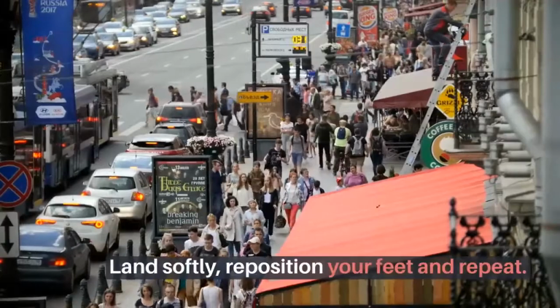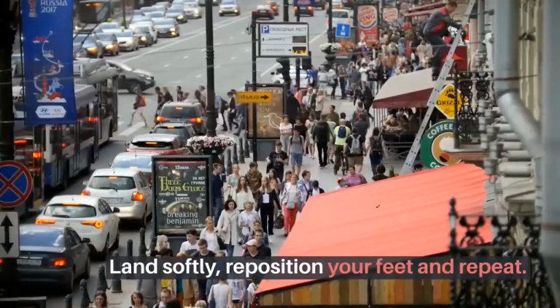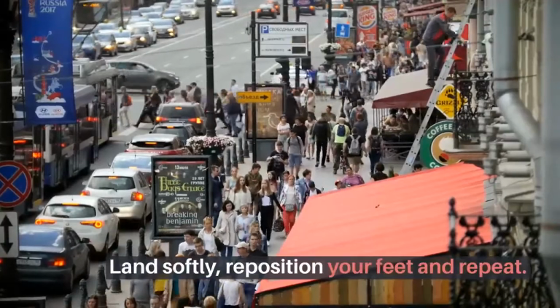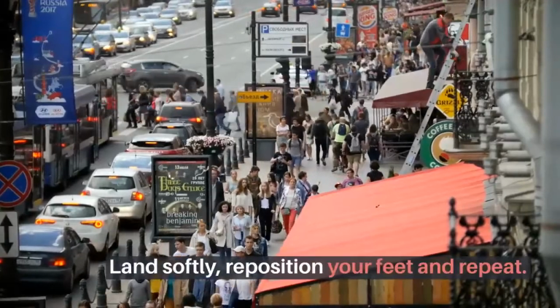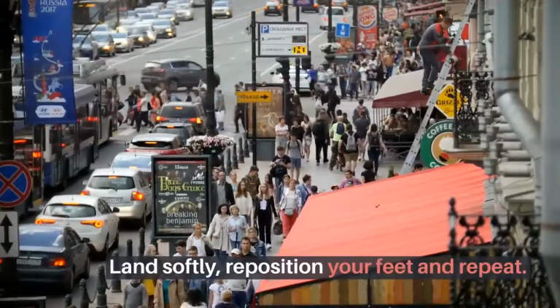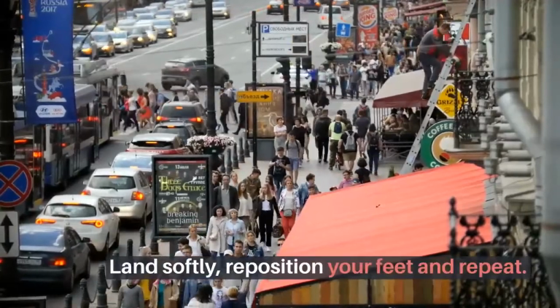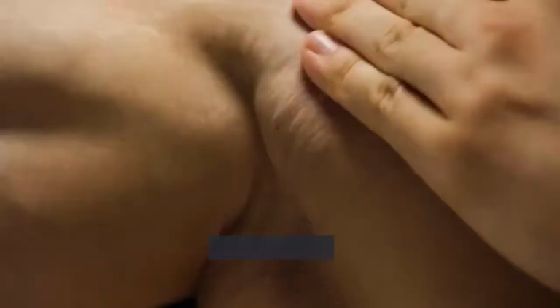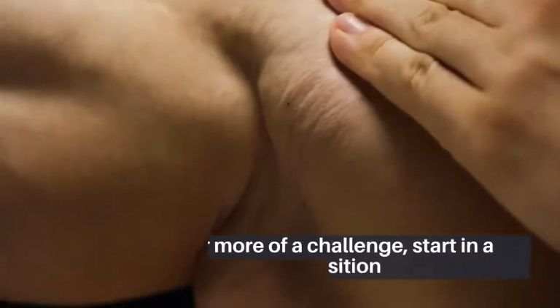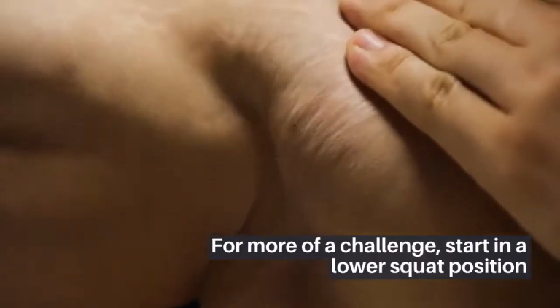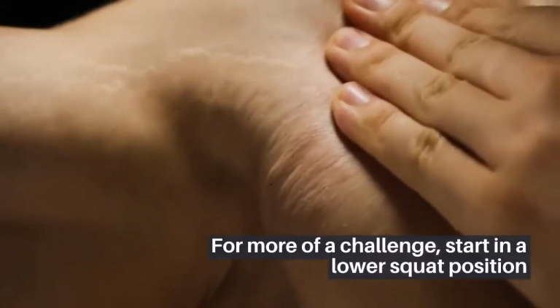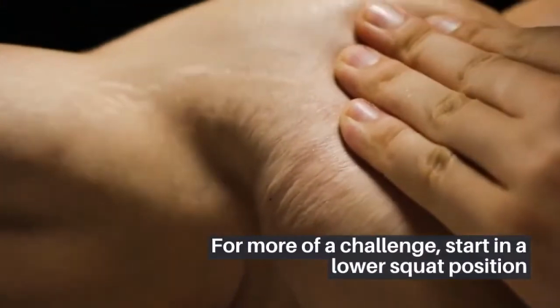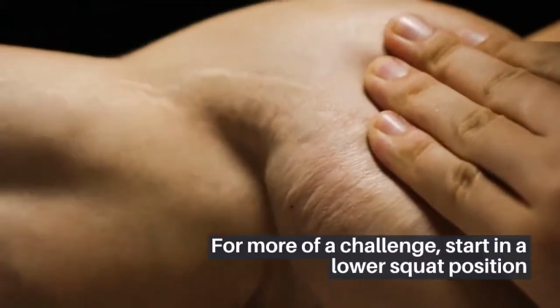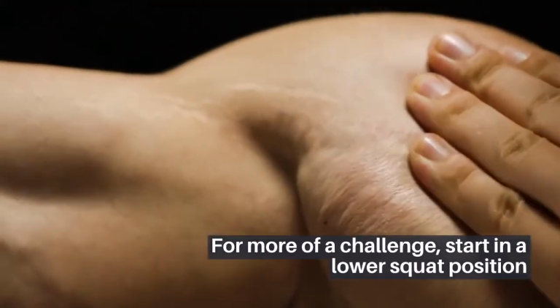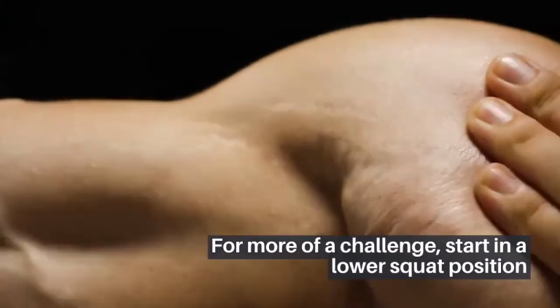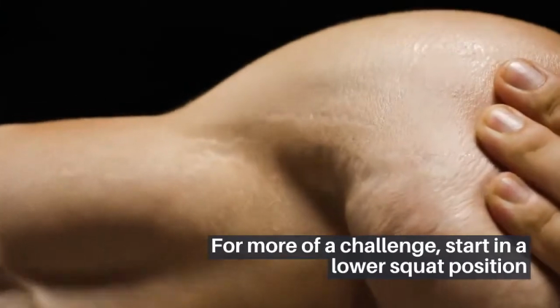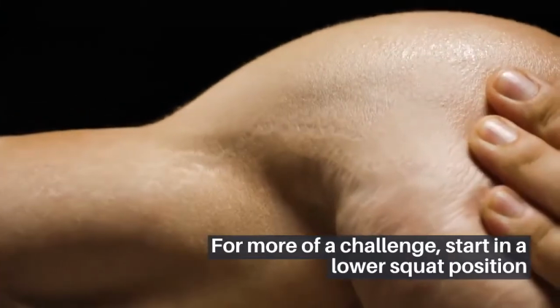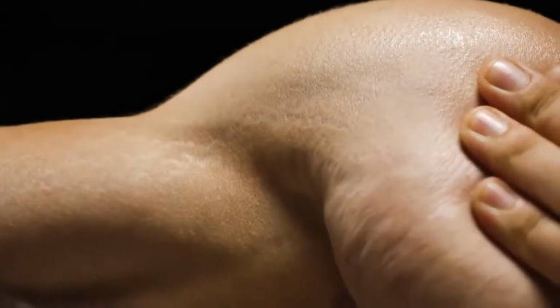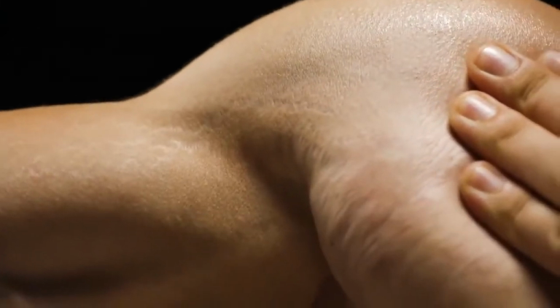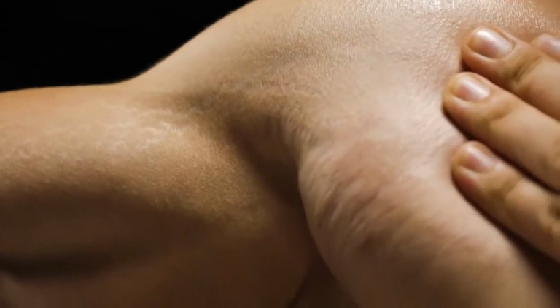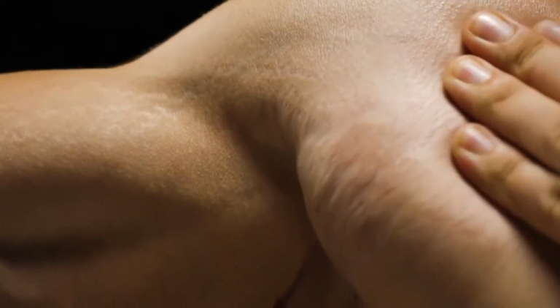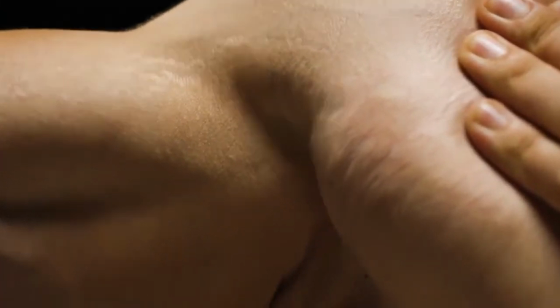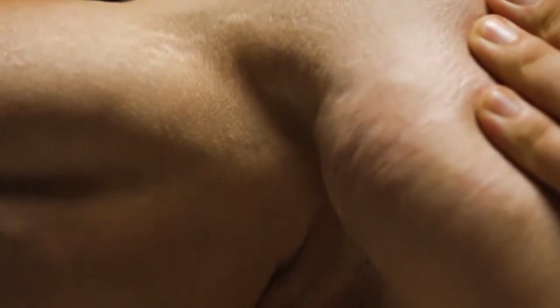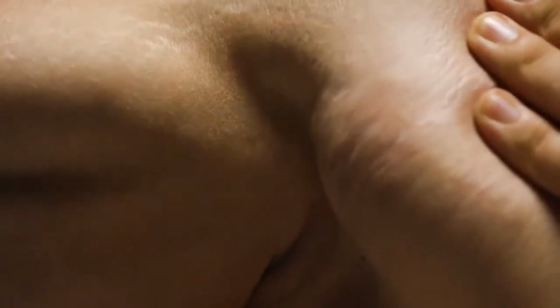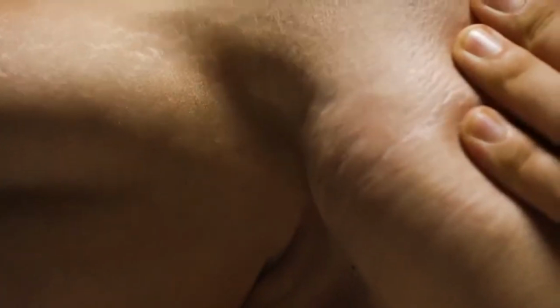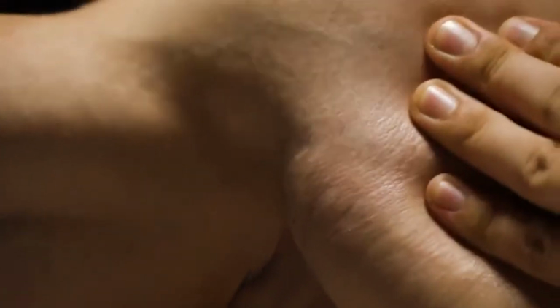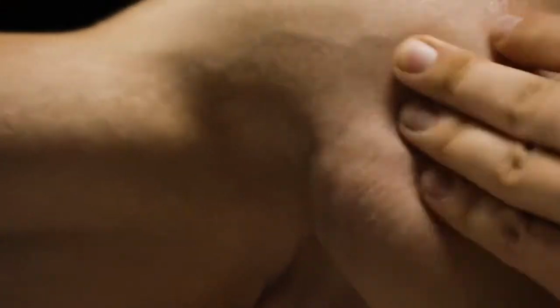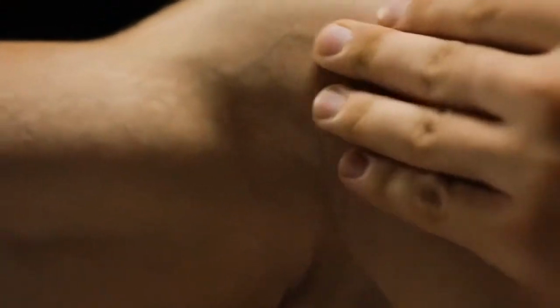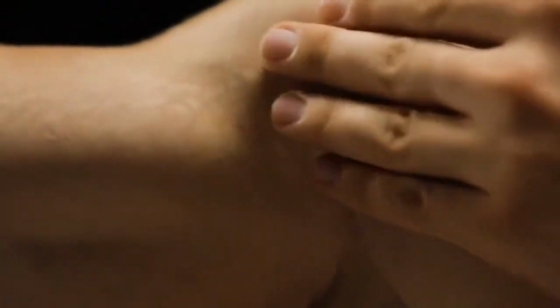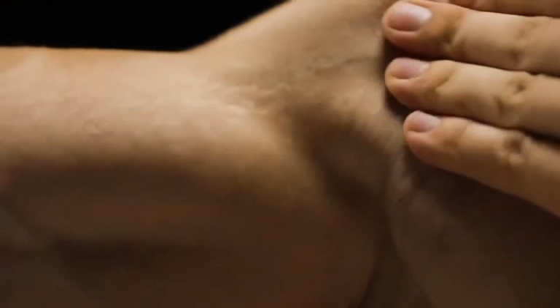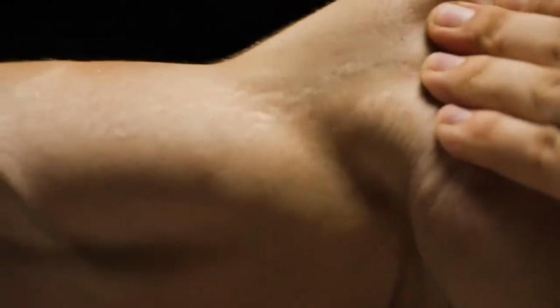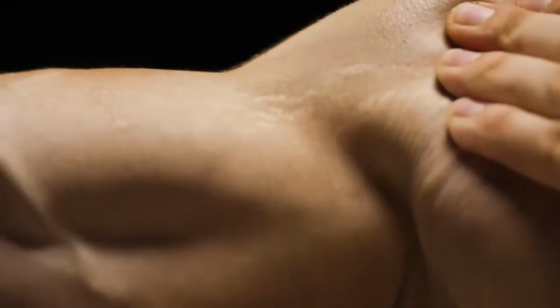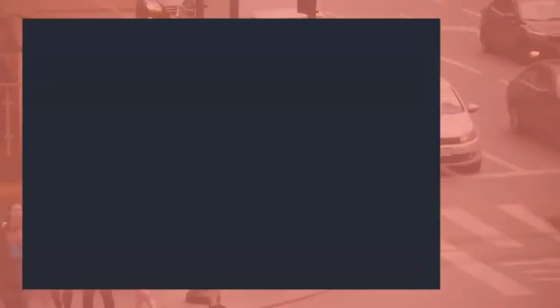Land softly and repeat. For more of a challenge, start in a lower squat position and hold a weight or a bottle of water in both hands at the center of your chest. Recovery: walk or jog on the spot for 15 to 45 seconds.